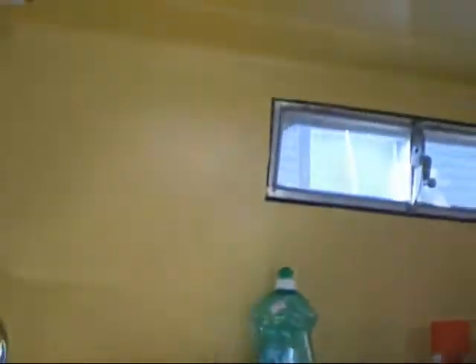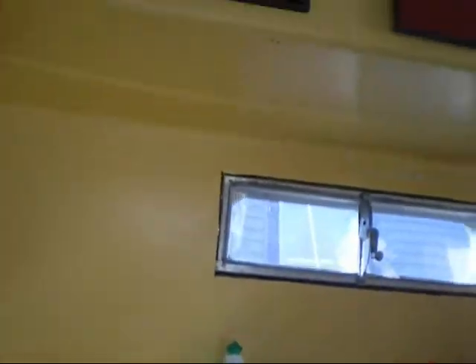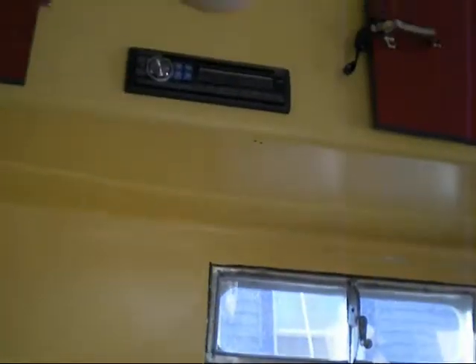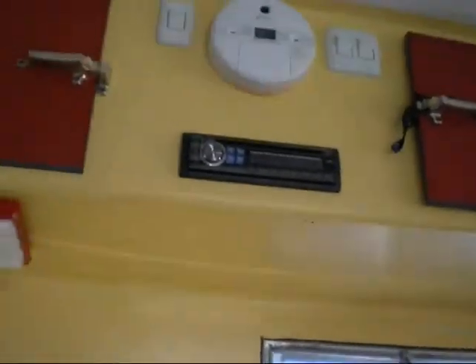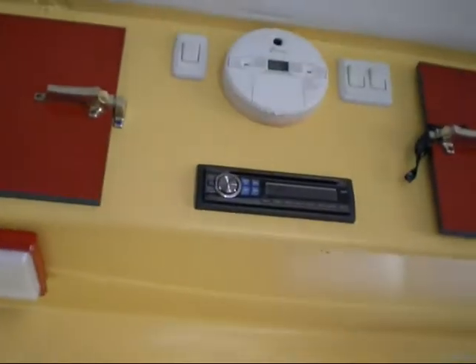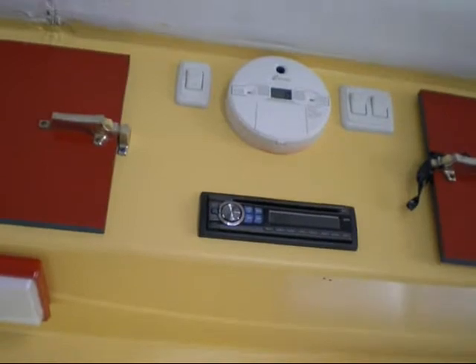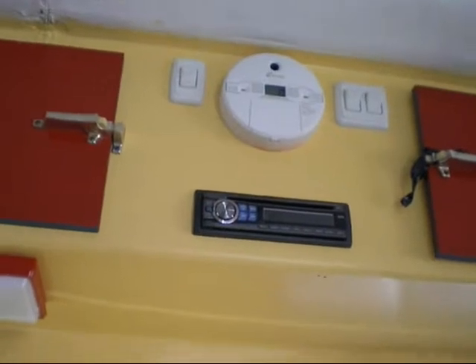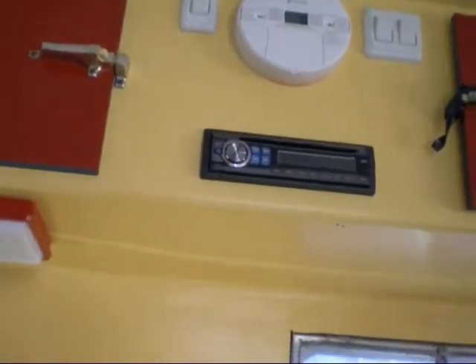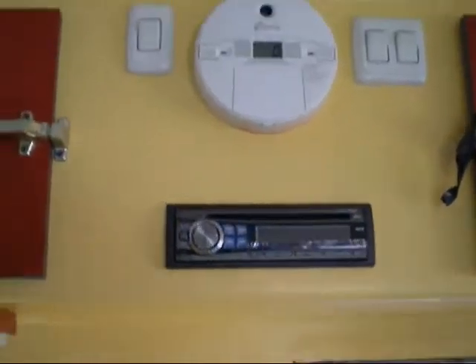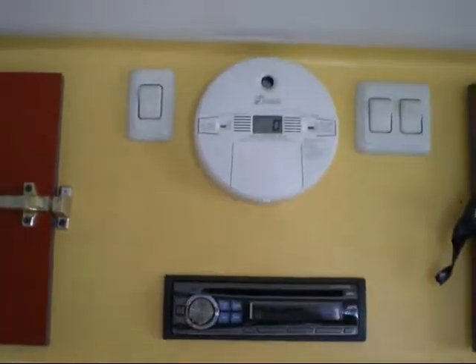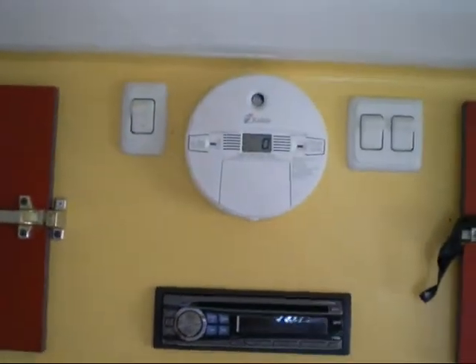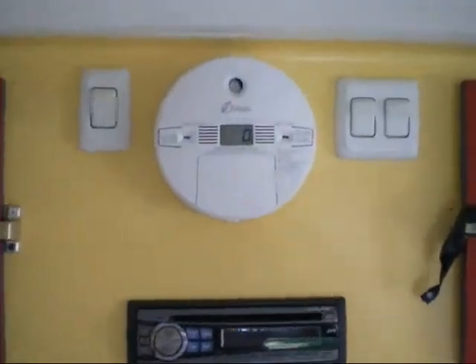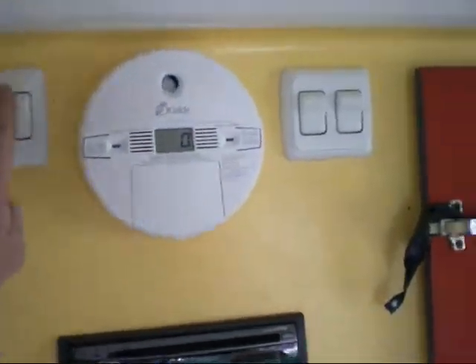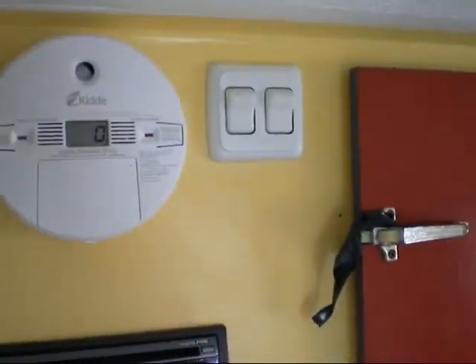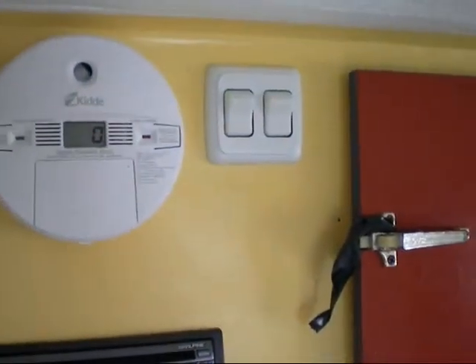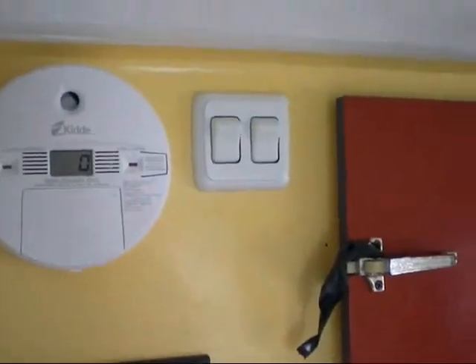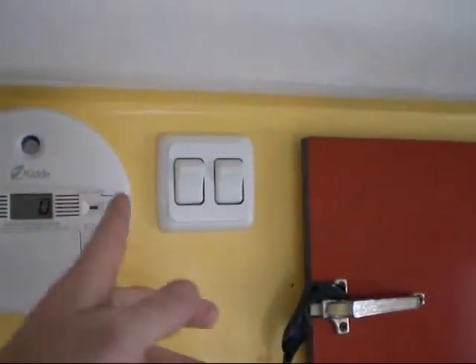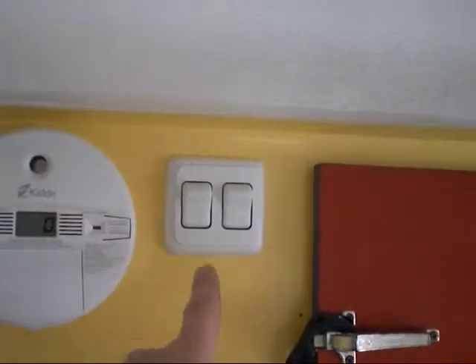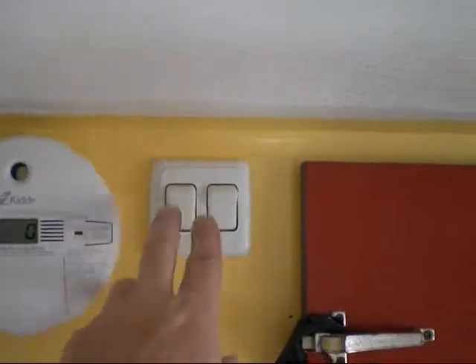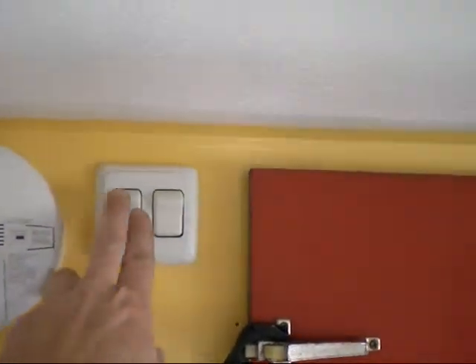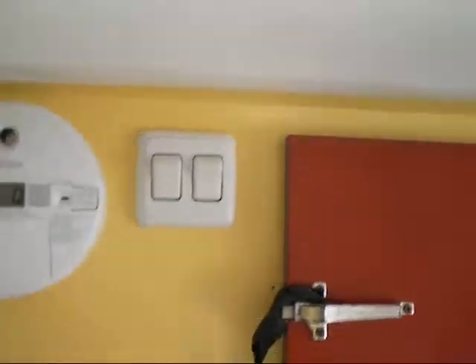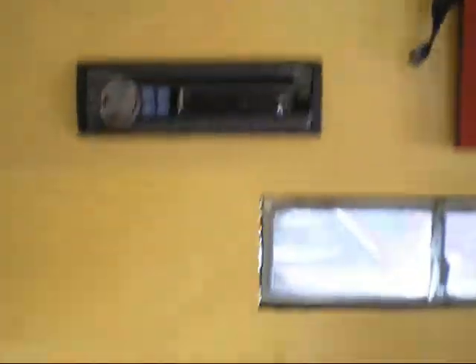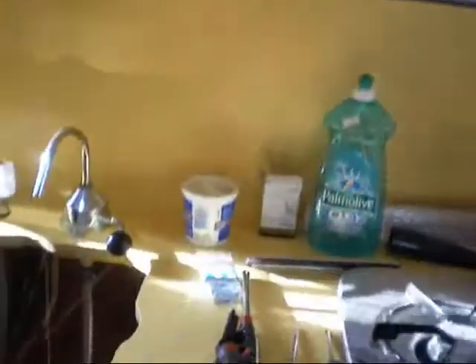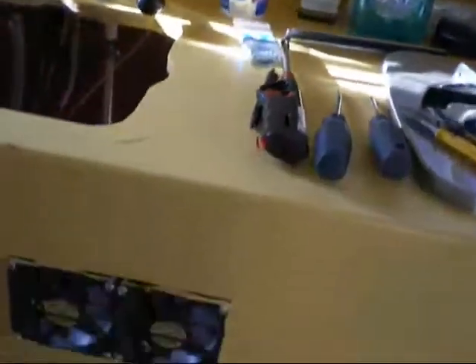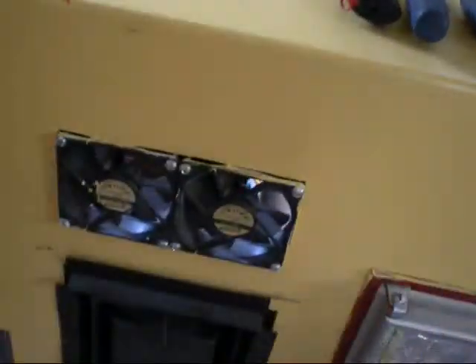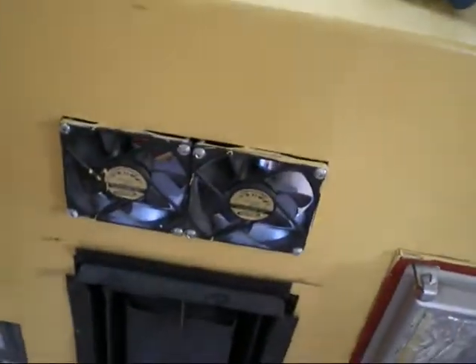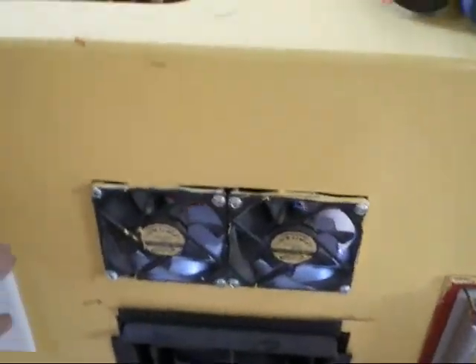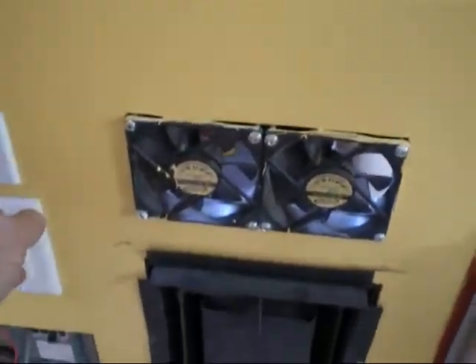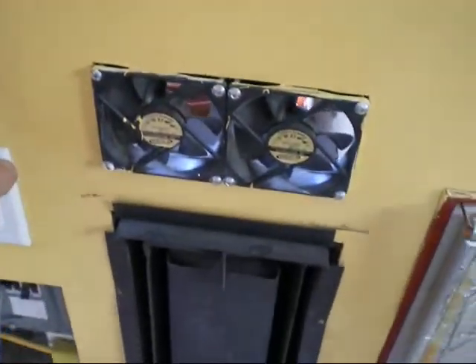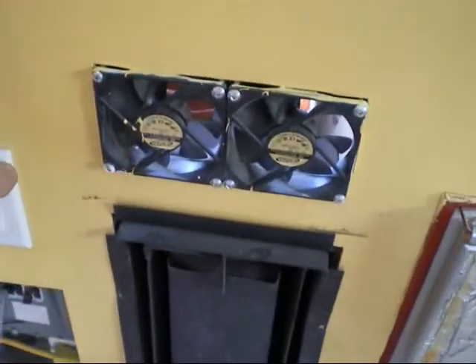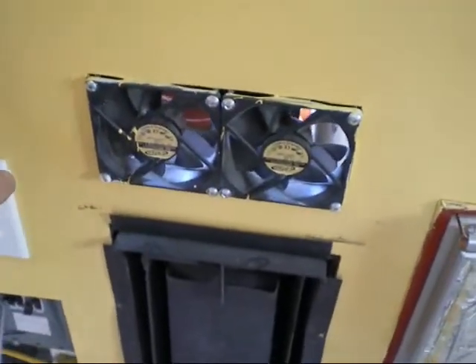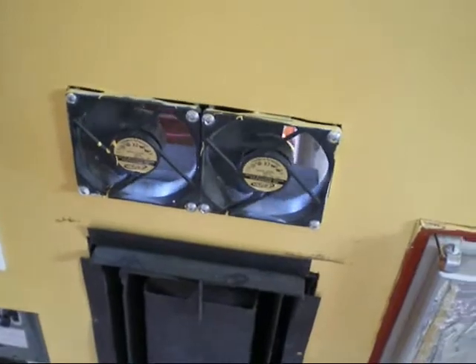Up here there's the stereo and carbon monoxide detector. This is for the water pump, and this is for fans. I've hooked up fans down here too to draw out the heat from the furnace.